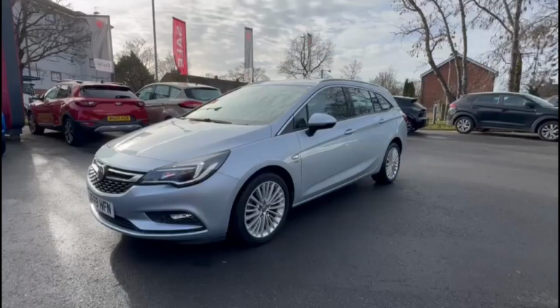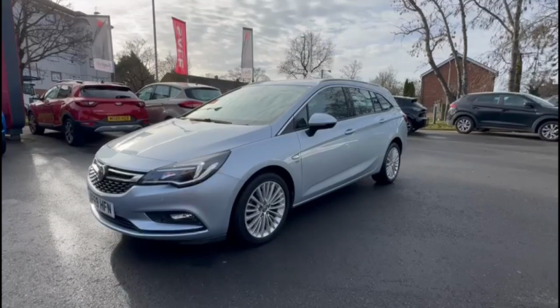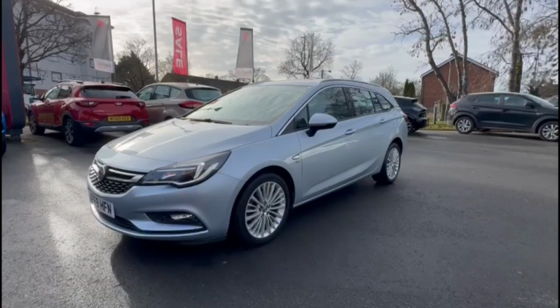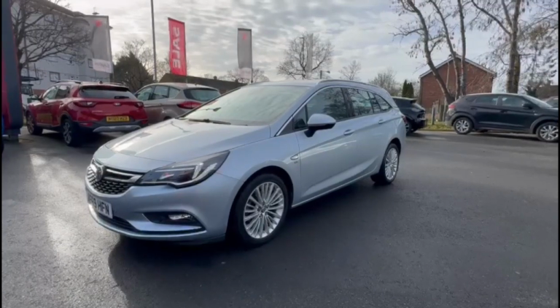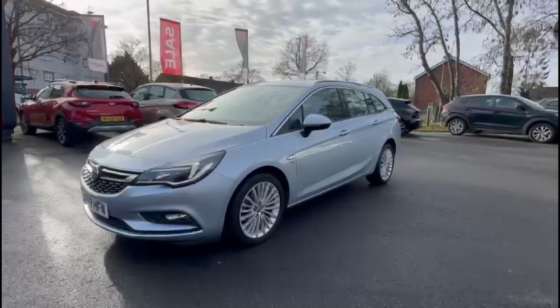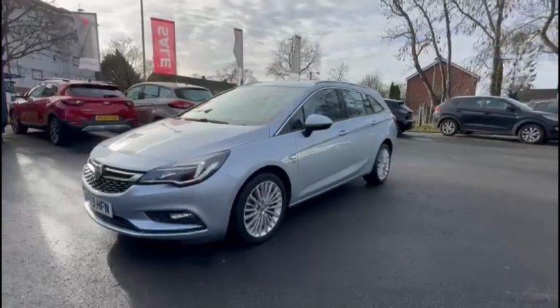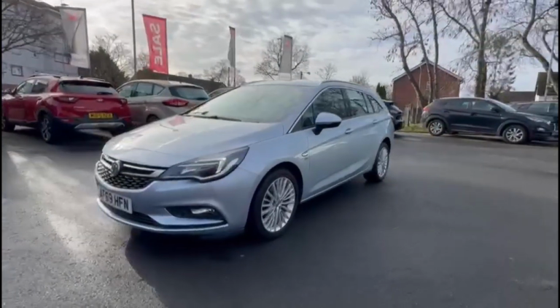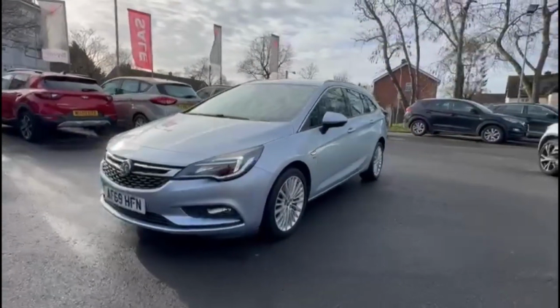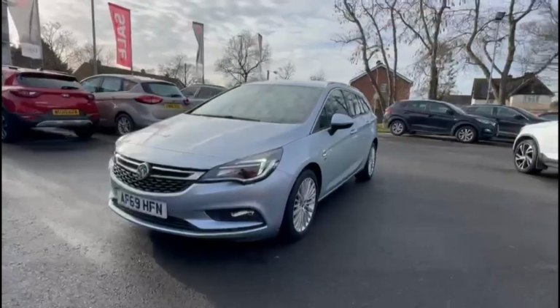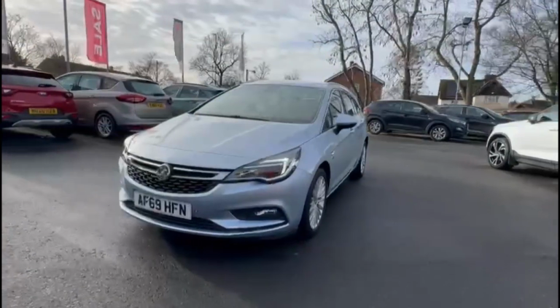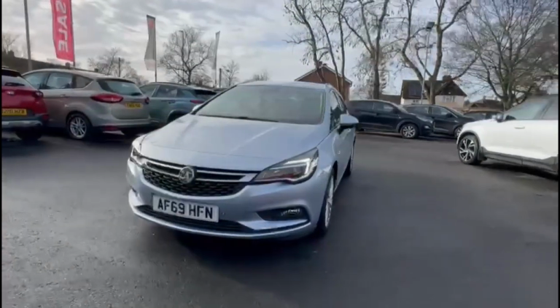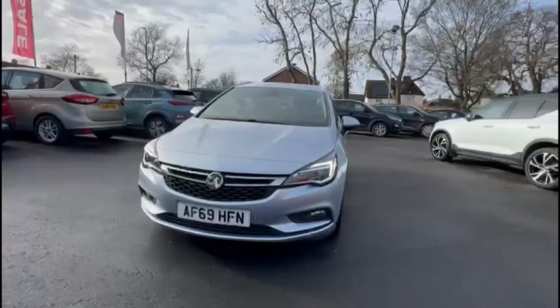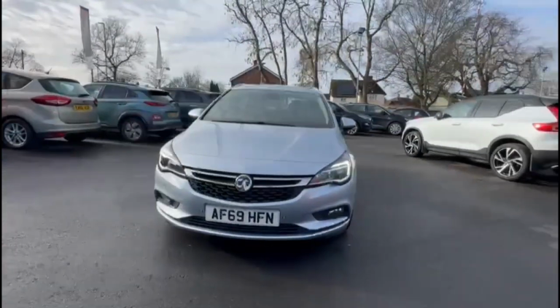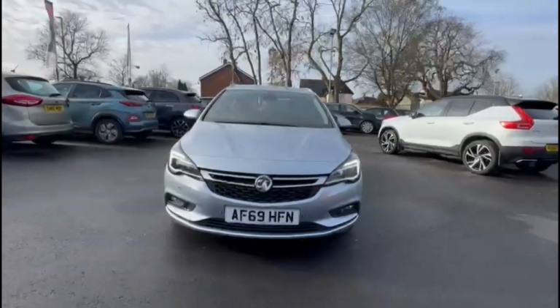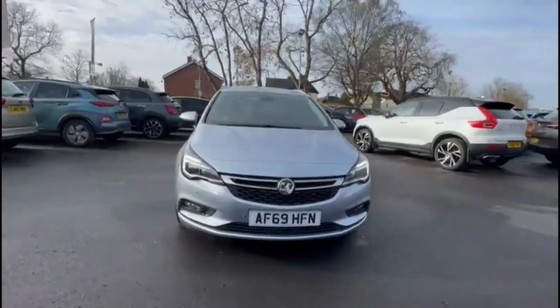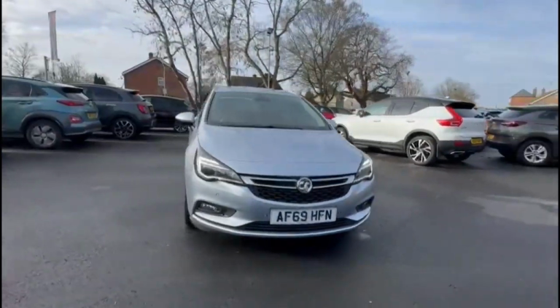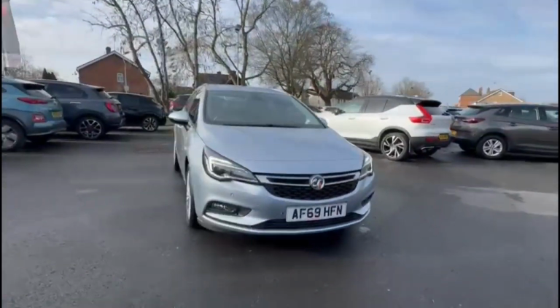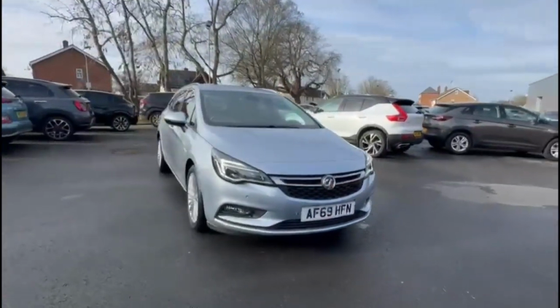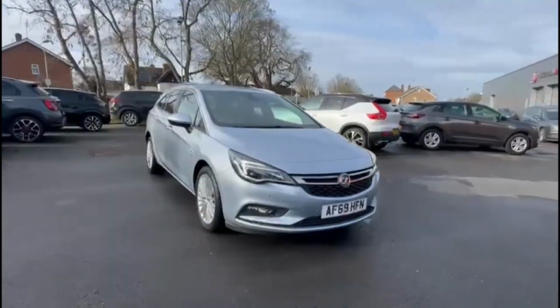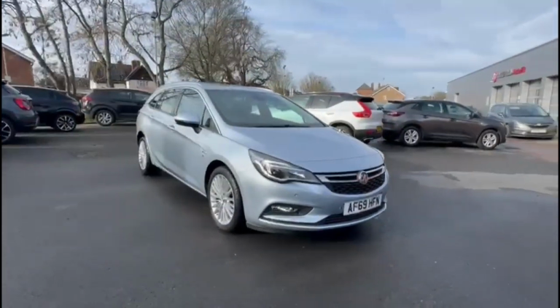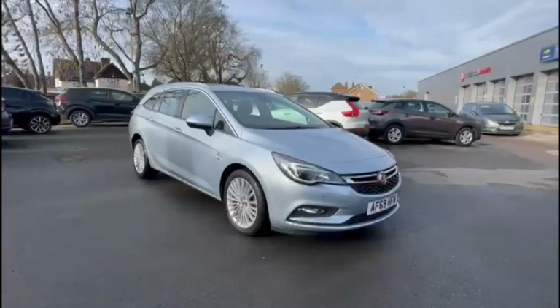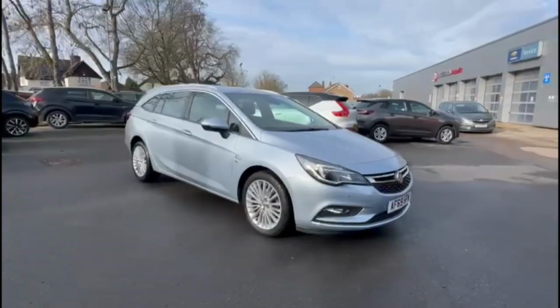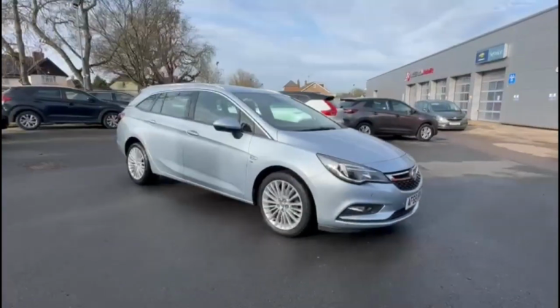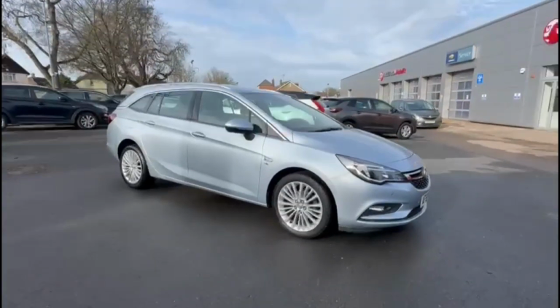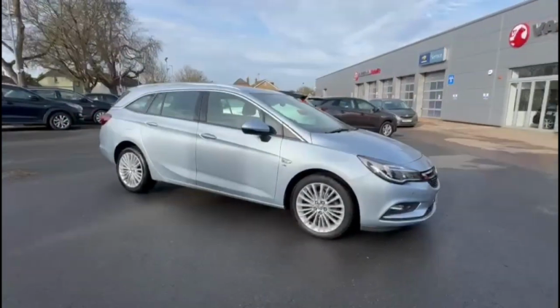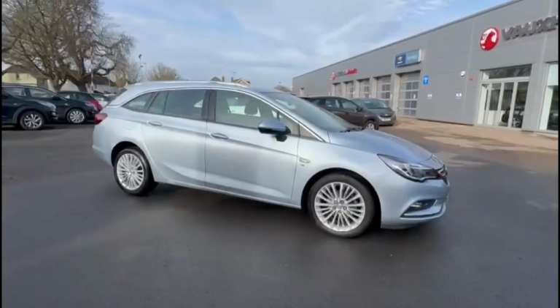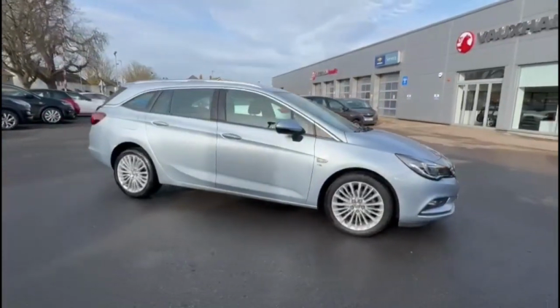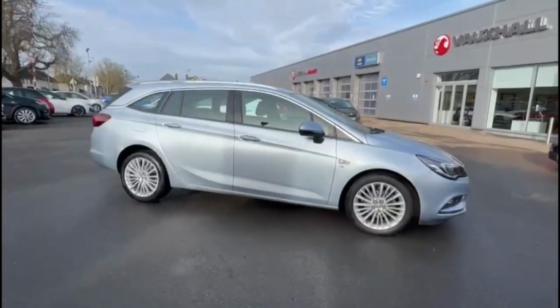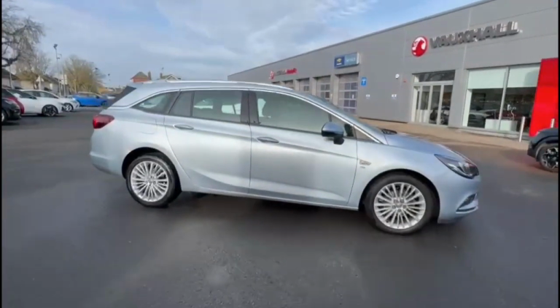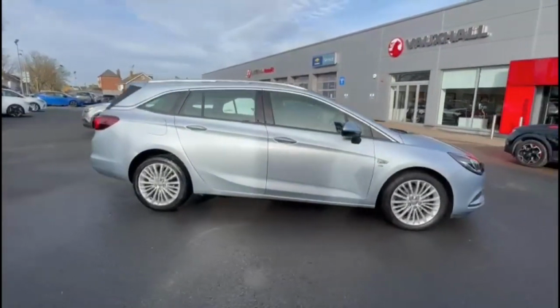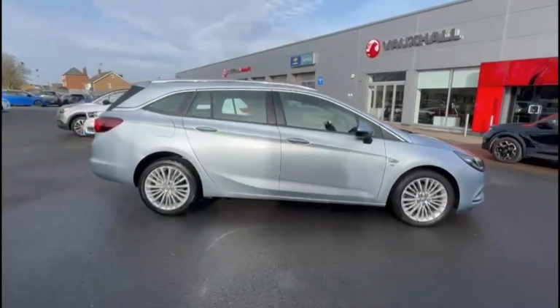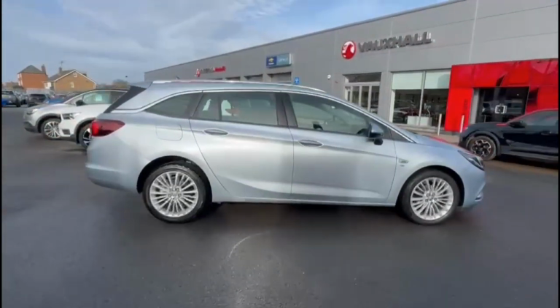Hello and welcome to Bayless Vauxhall. Here we are viewing a Vauxhall Astra Sports Tourer 1.4 Turbo Elite Nav Auto. This model has covered 16,551 miles and is finished in Sovereign Silver. It also comes with a Bayless warranty with the option to extend it to 36 months.